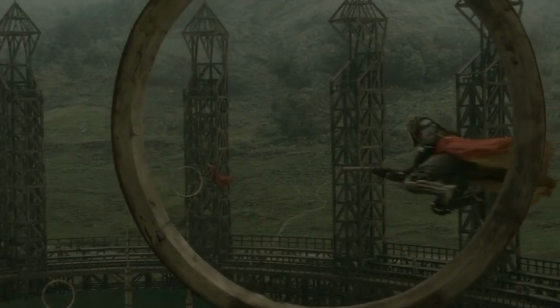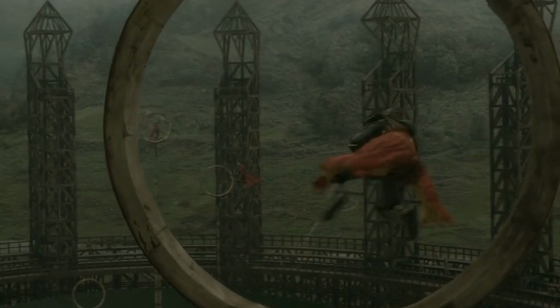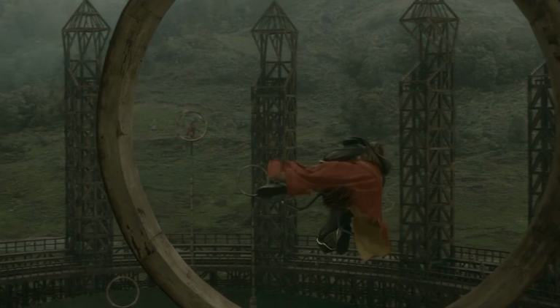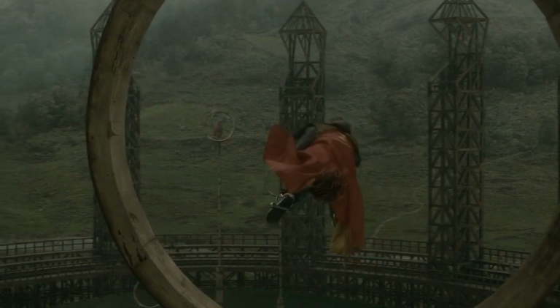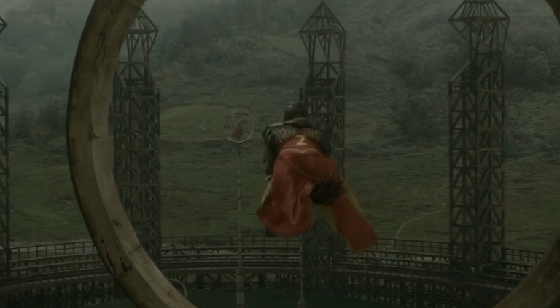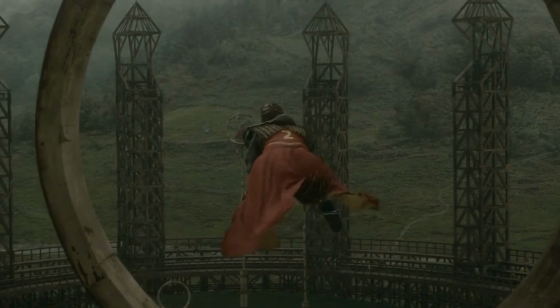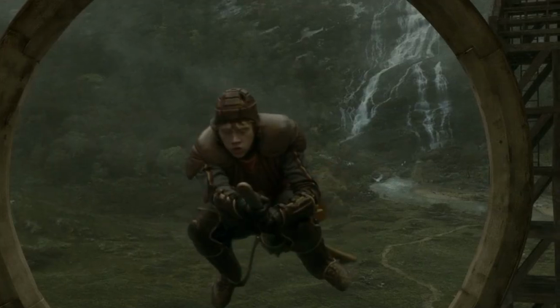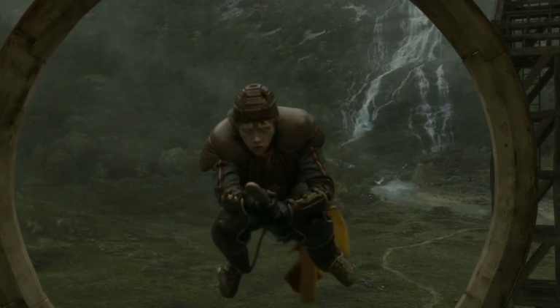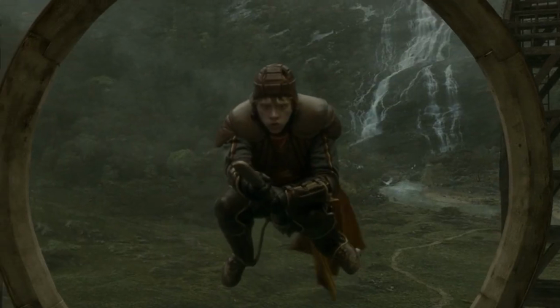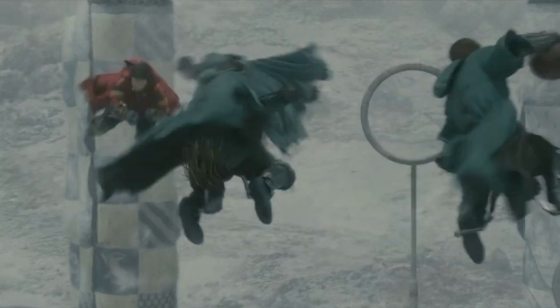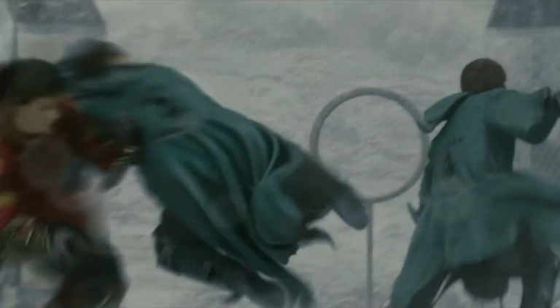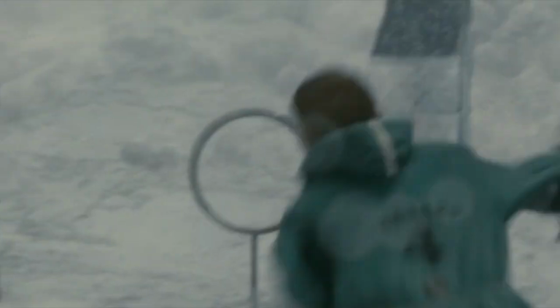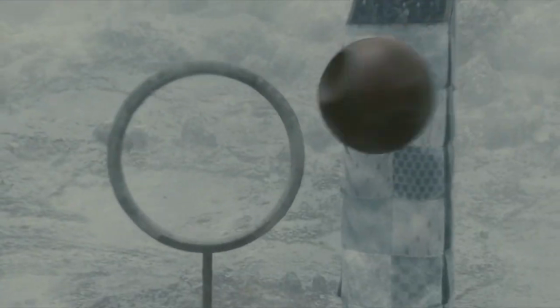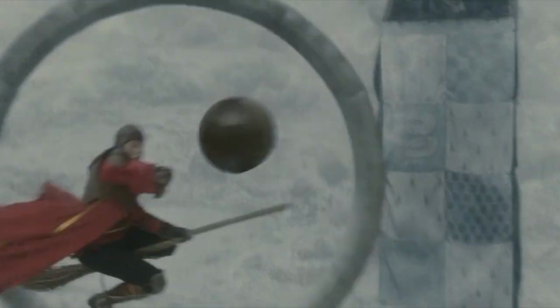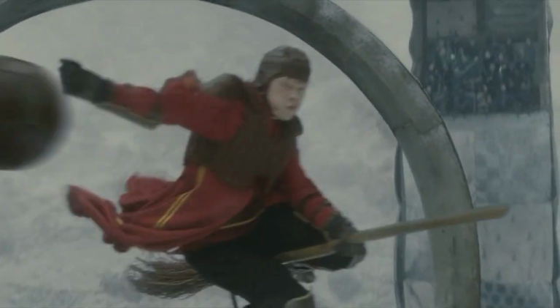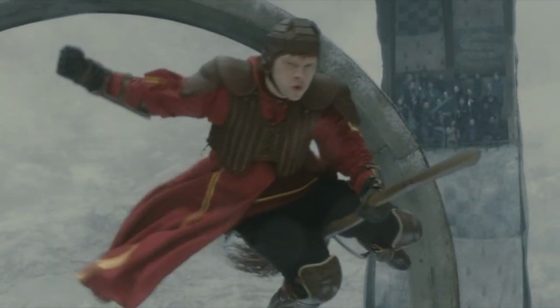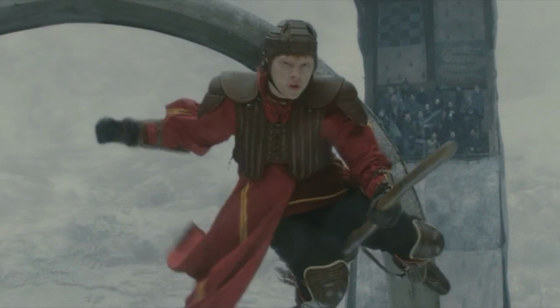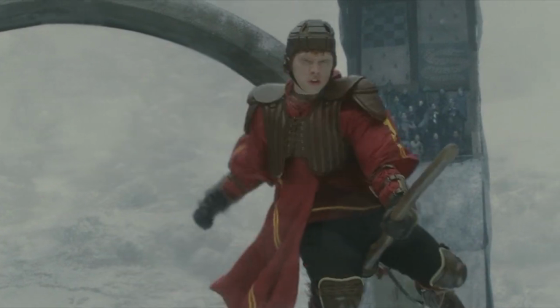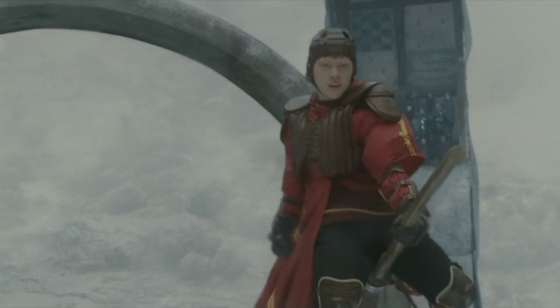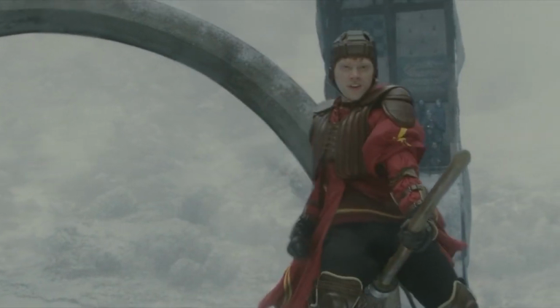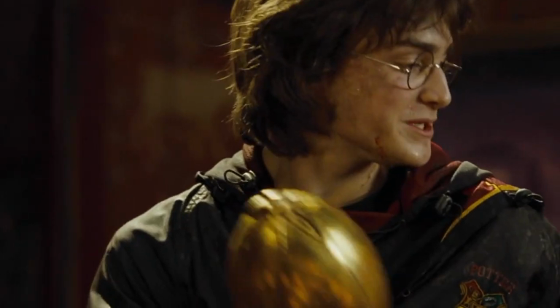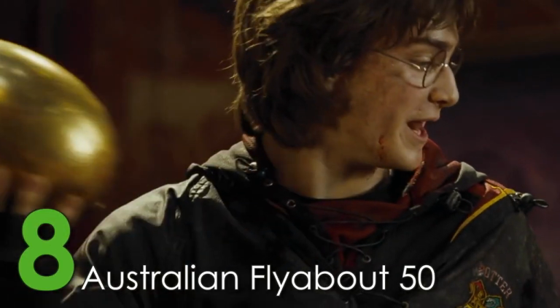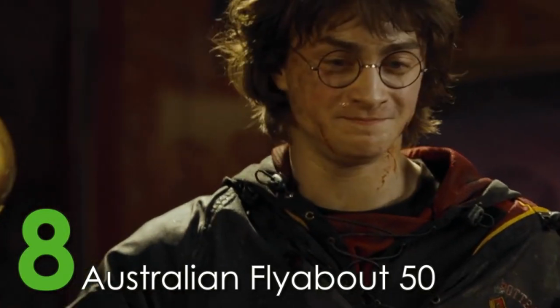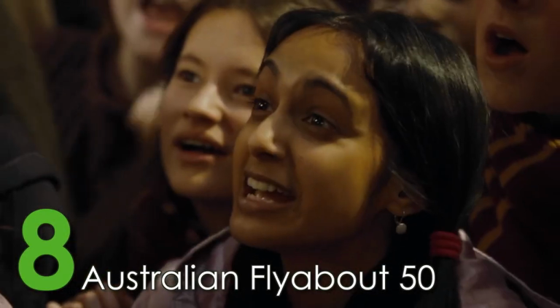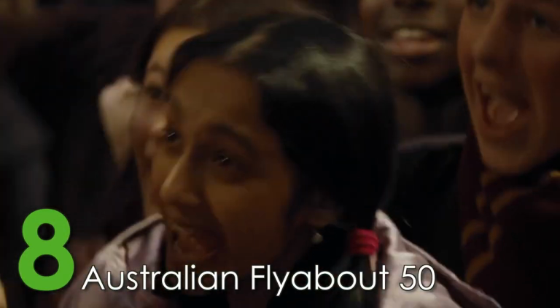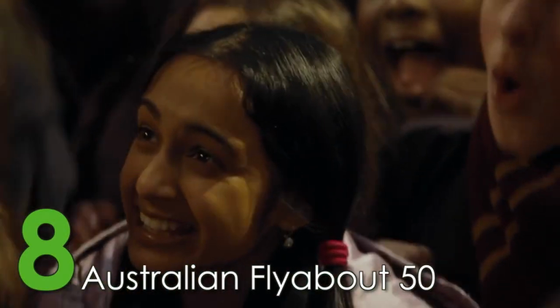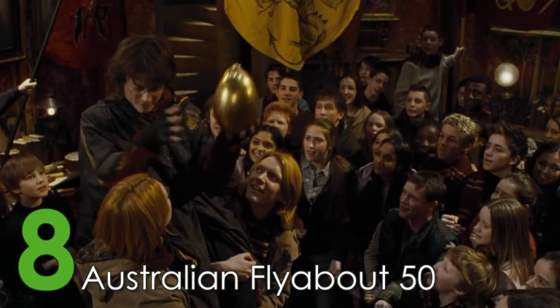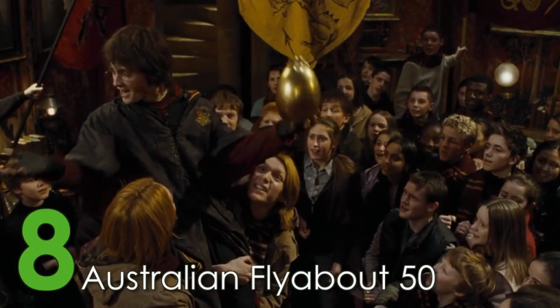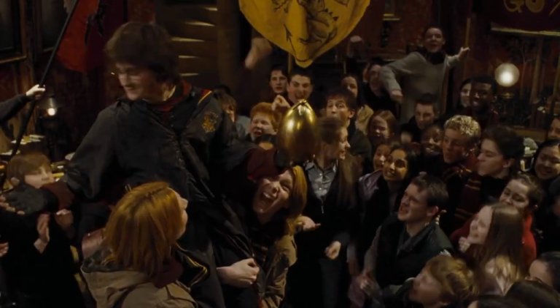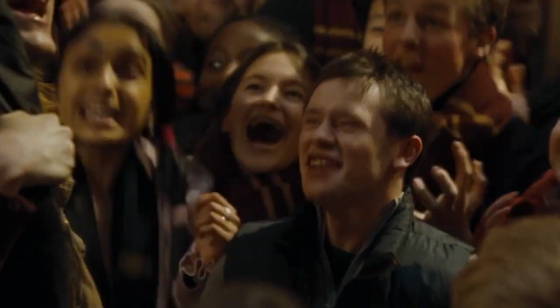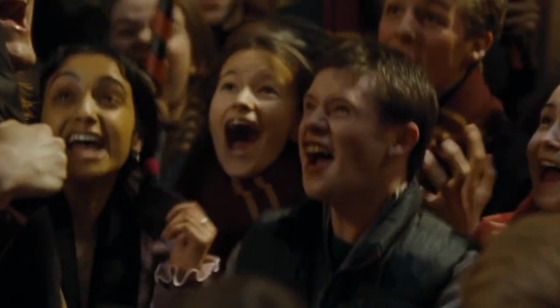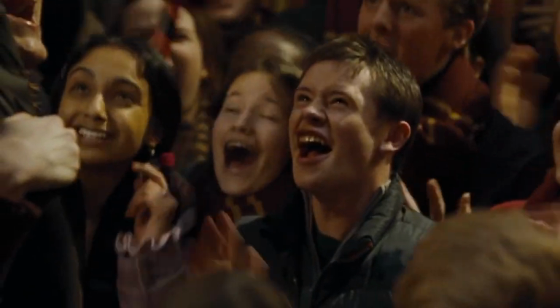Though the broom is fairly expensive, as any racing broom is, the Clean Sweep 11 is certainly worth every galleon, sickles, and knuts. The eighth broom on our list is one that only die-hard Harry Potter fans will know about.